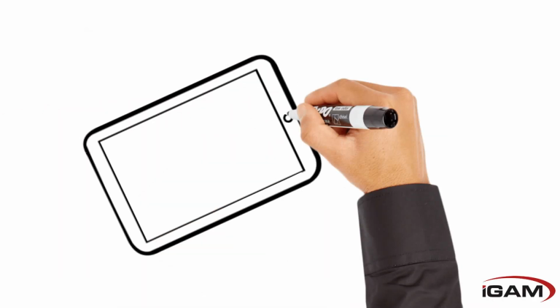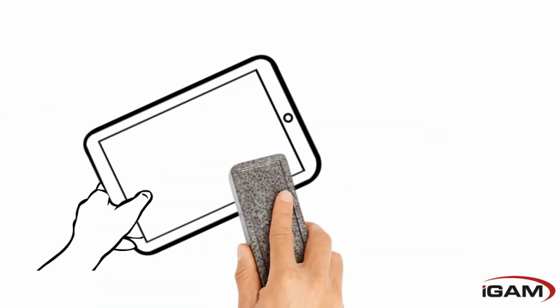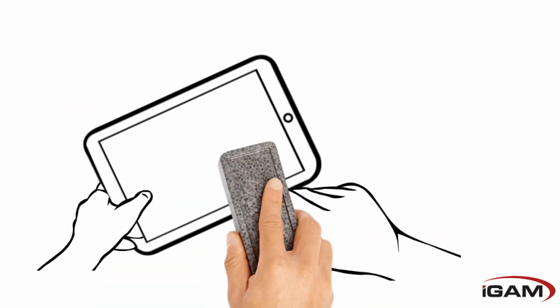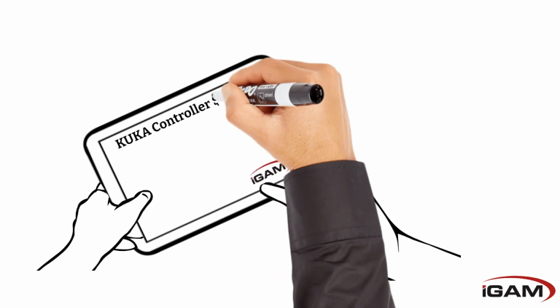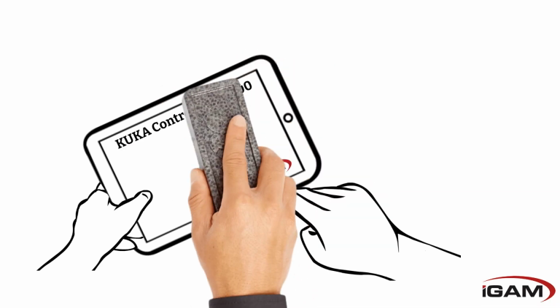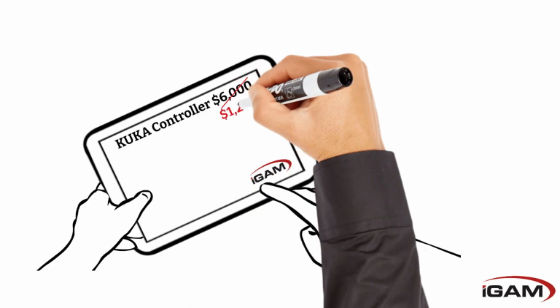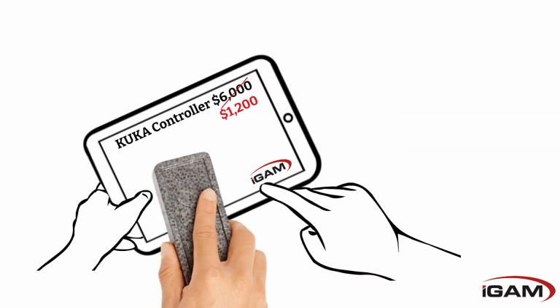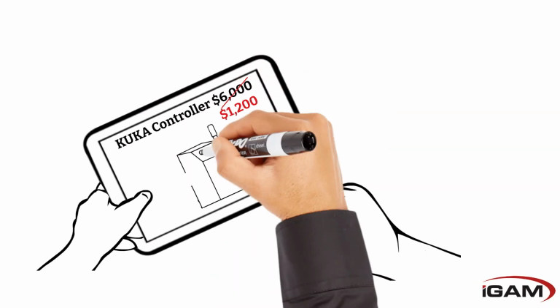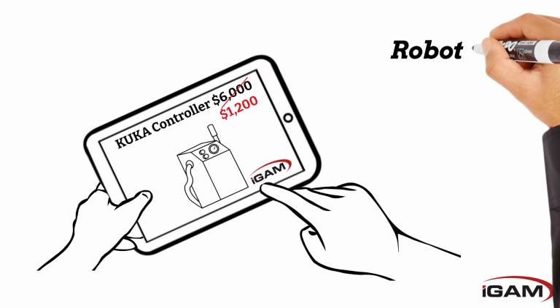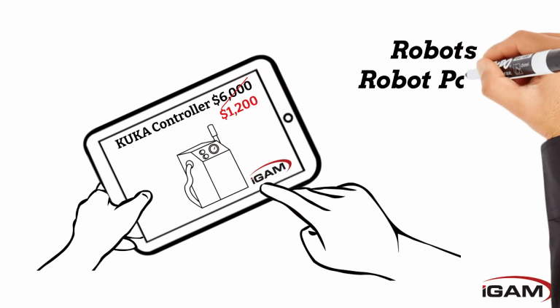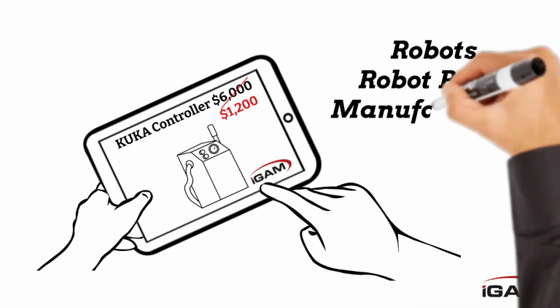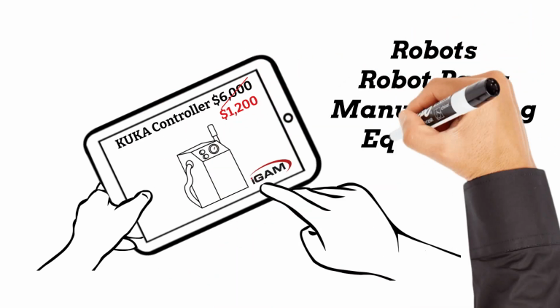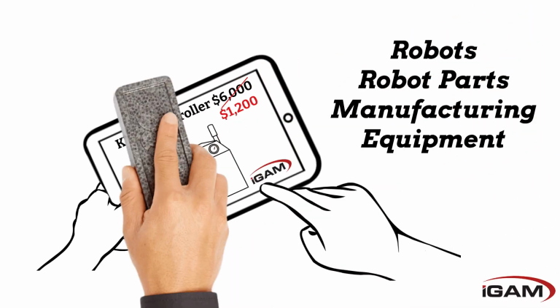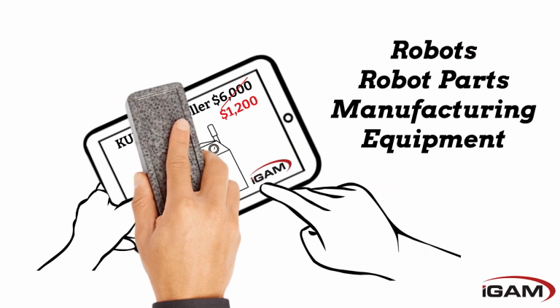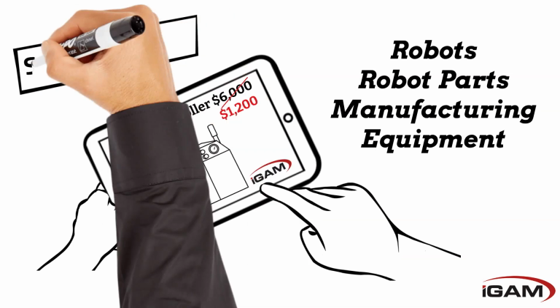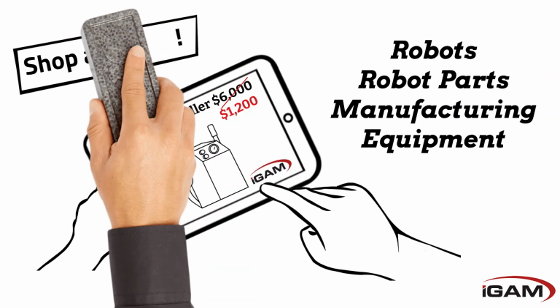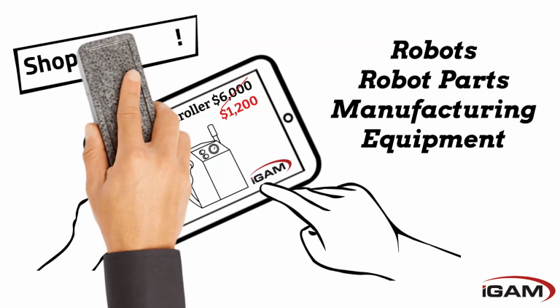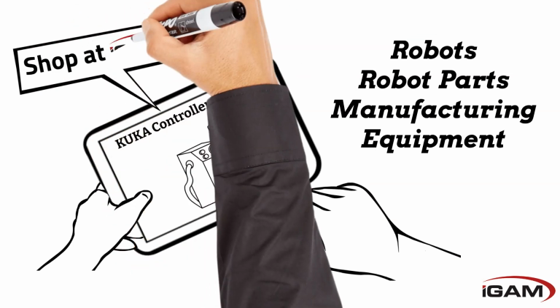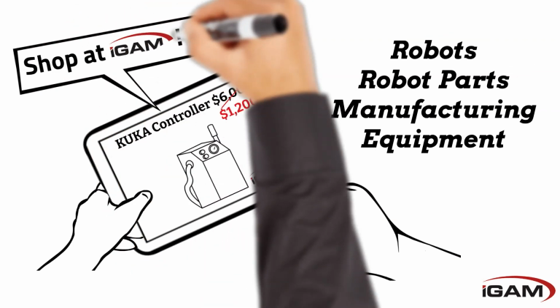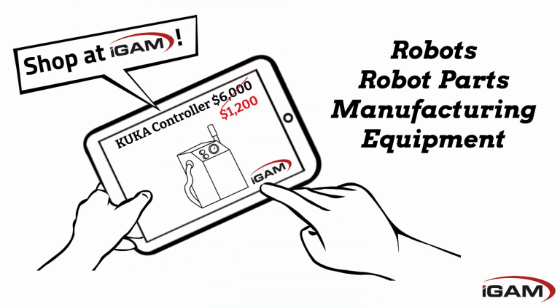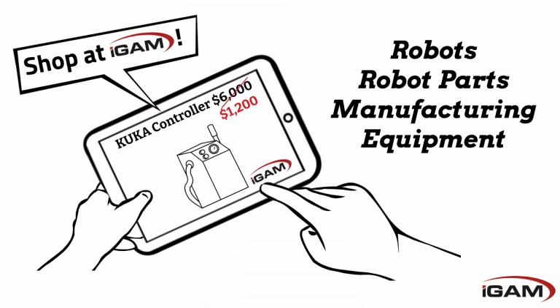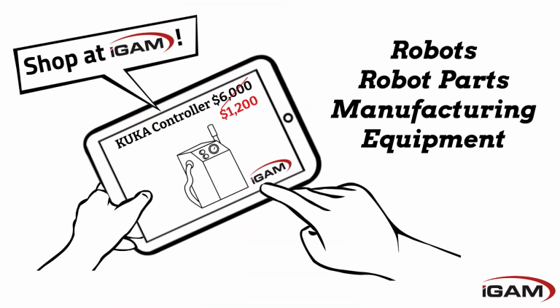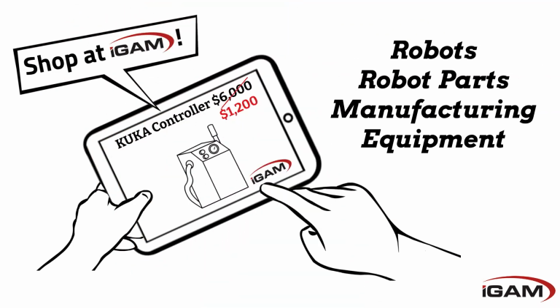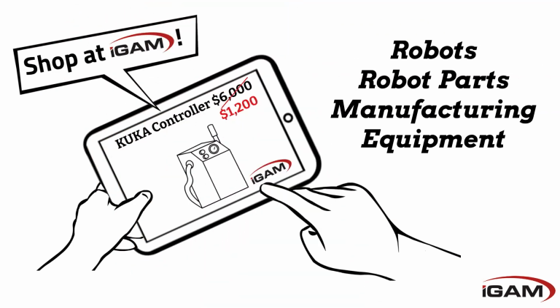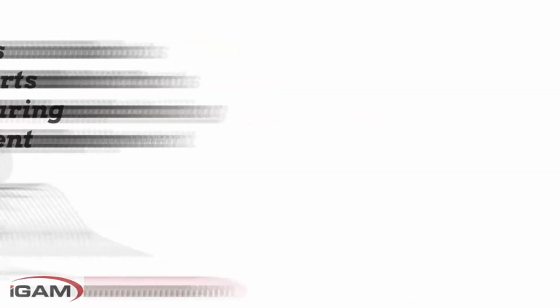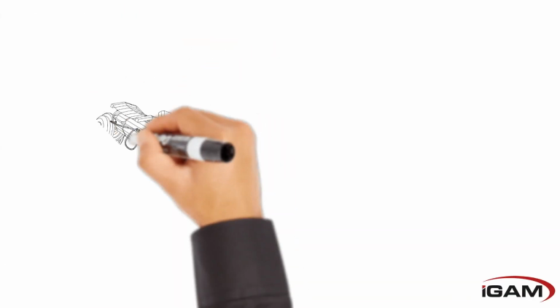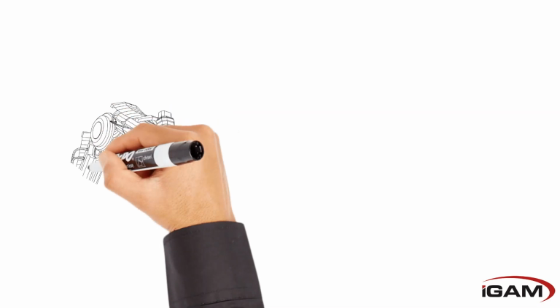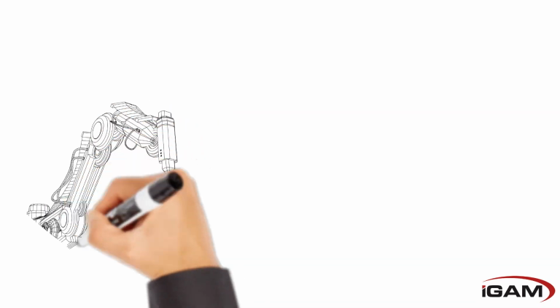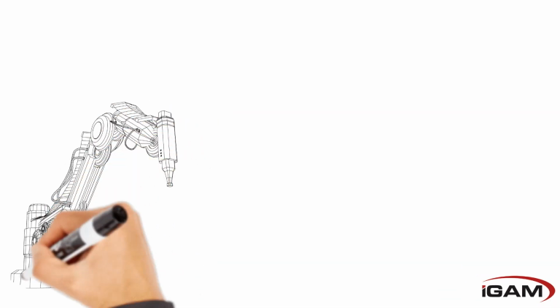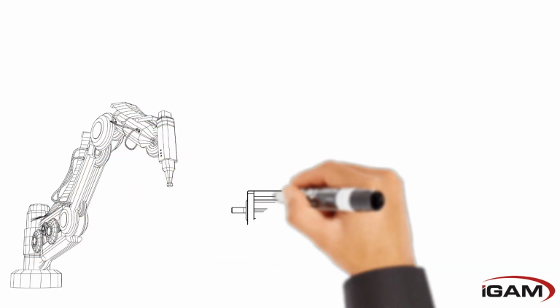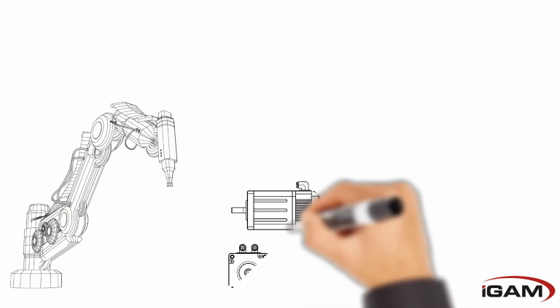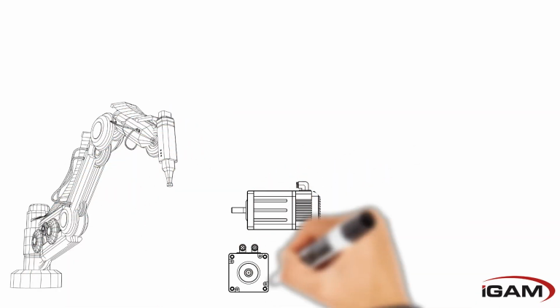iGAM is the leading online marketplace for used industrial robots, robot parts, and manufacturing equipment. Get equipment for up to 80% off retail price when you shop with us. Our inventory is constantly growing to meet your production needs.